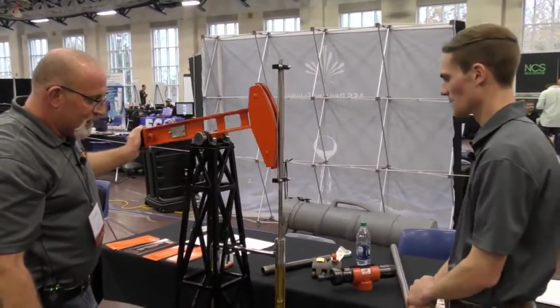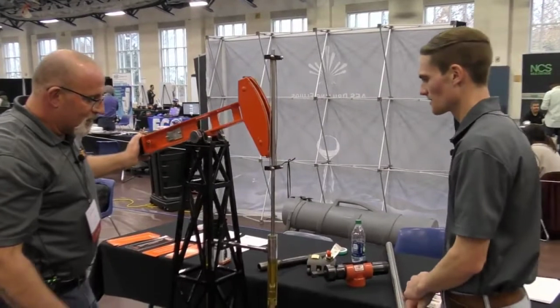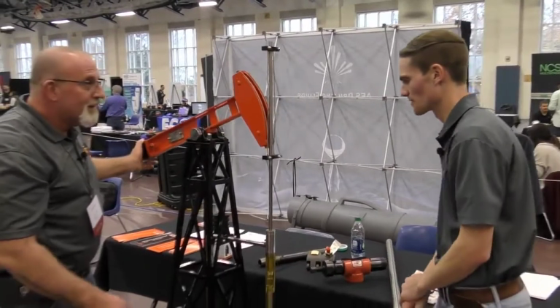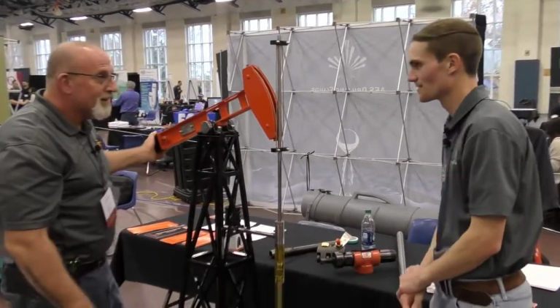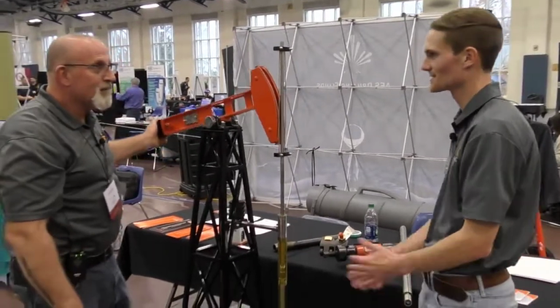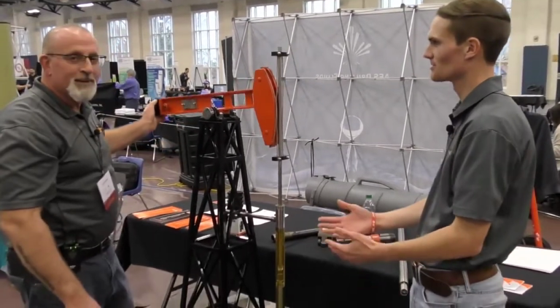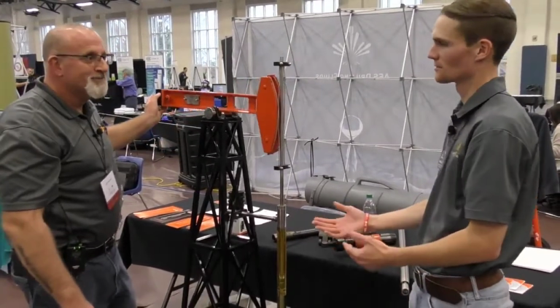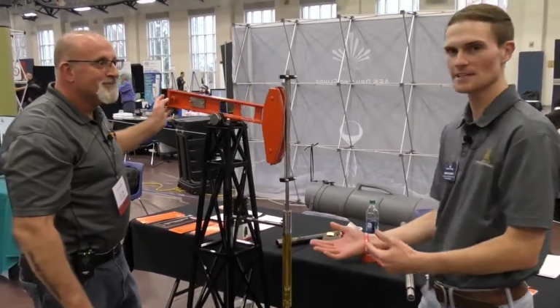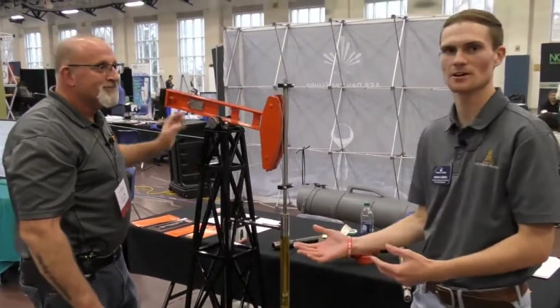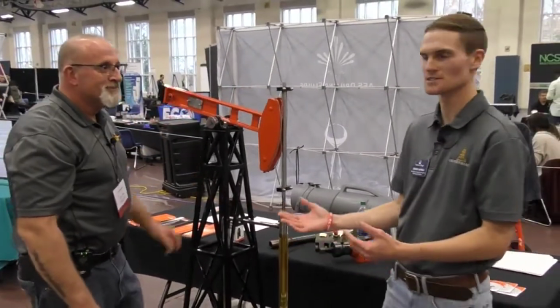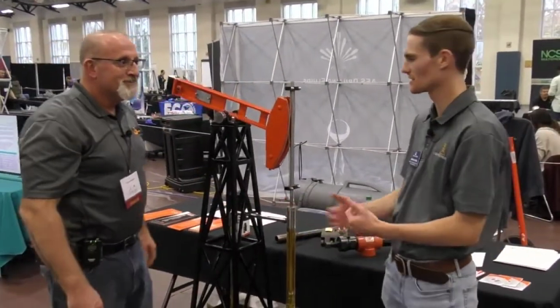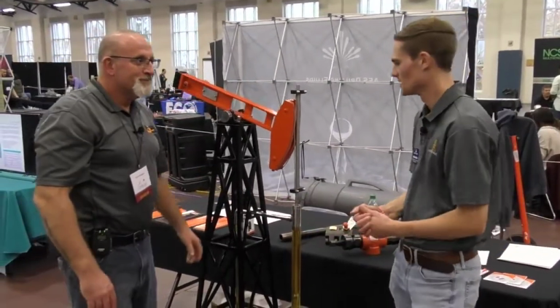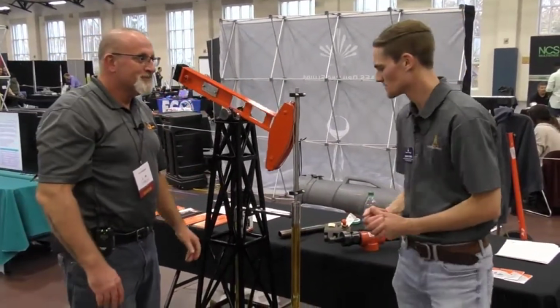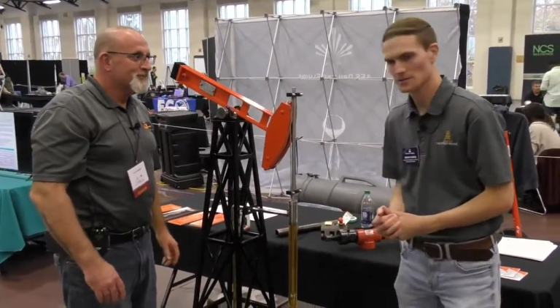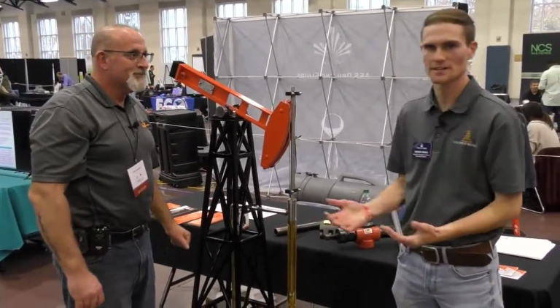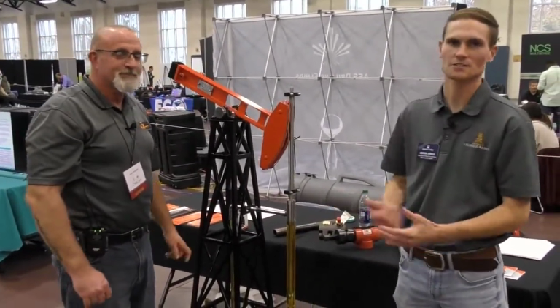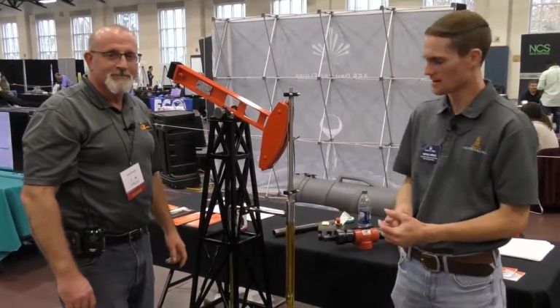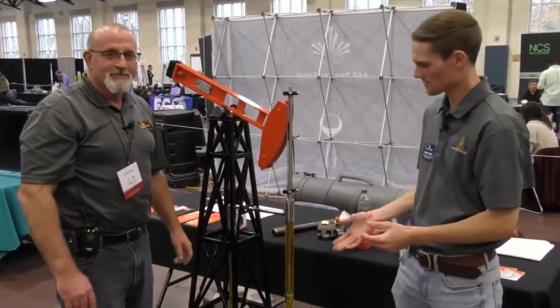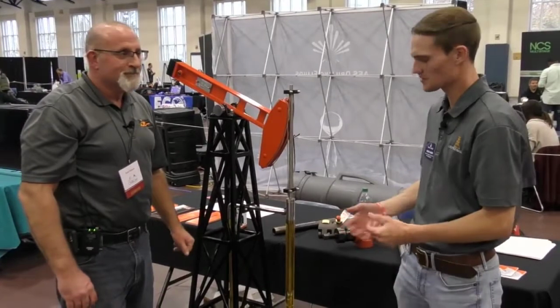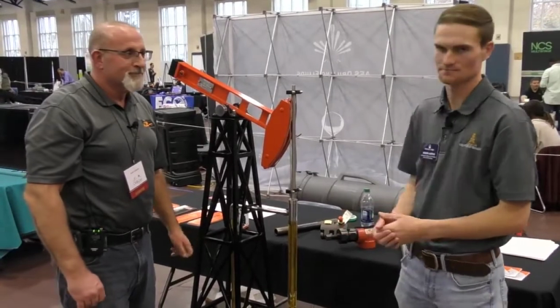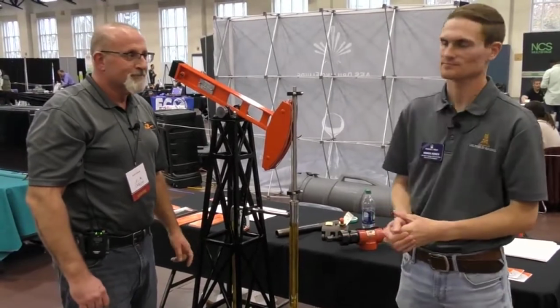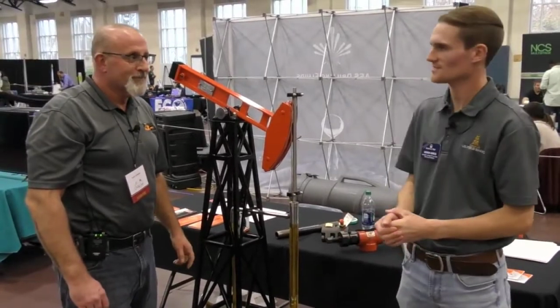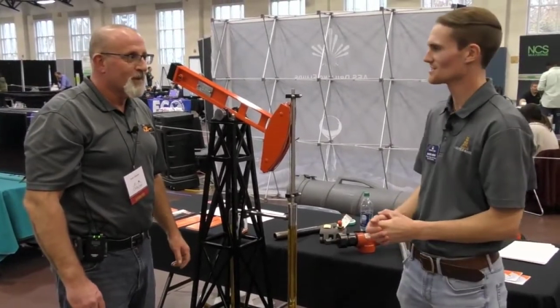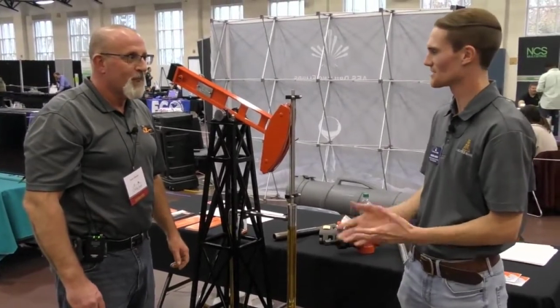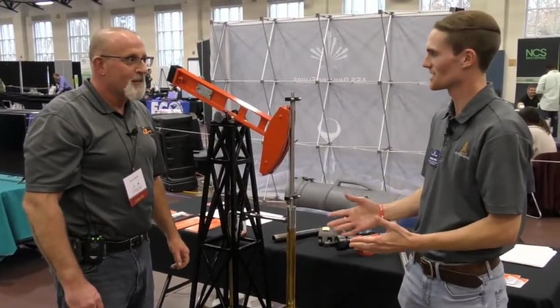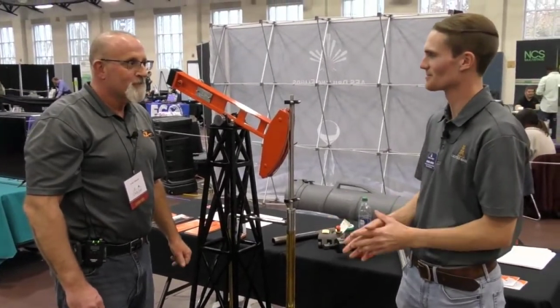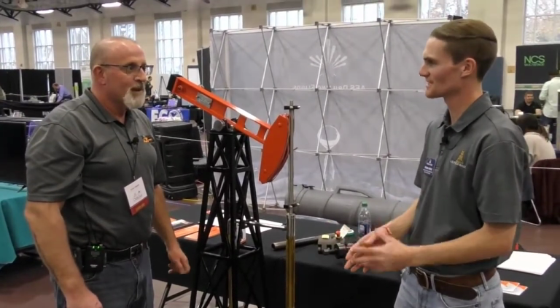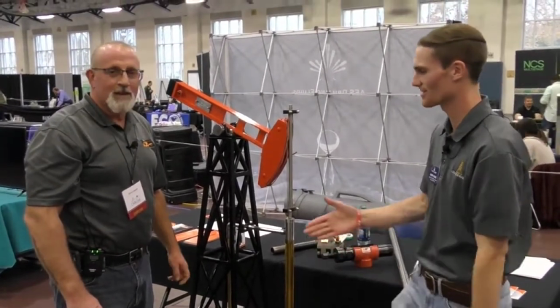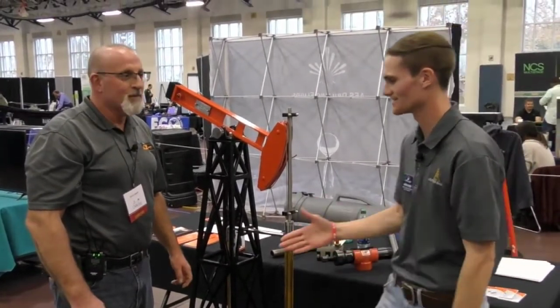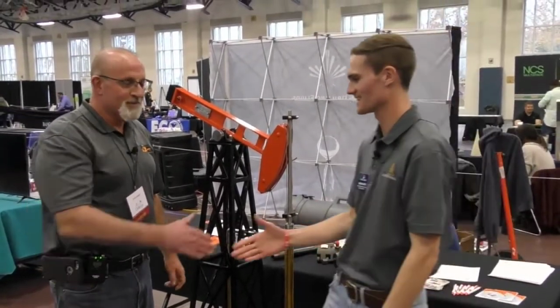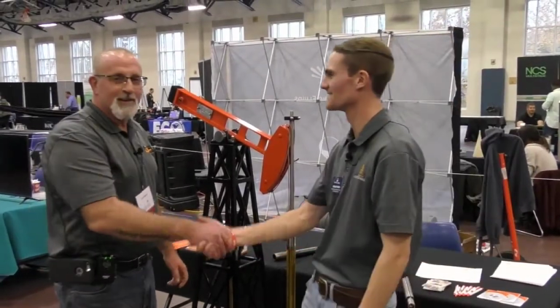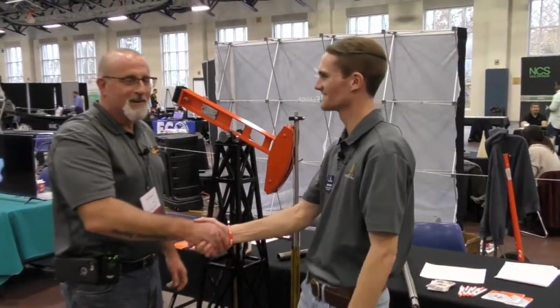Well, thank you — great key terminologies for students or anybody in the industry about rod lift. Thank you for your time and appreciate the model very much. Thank you.